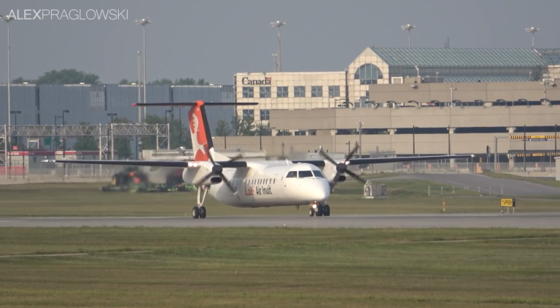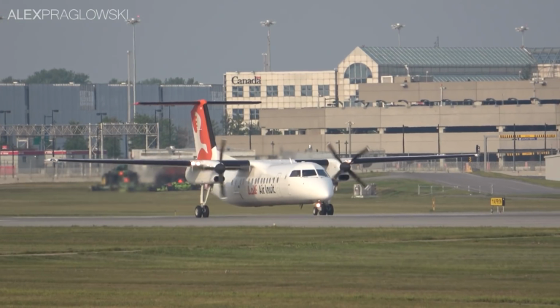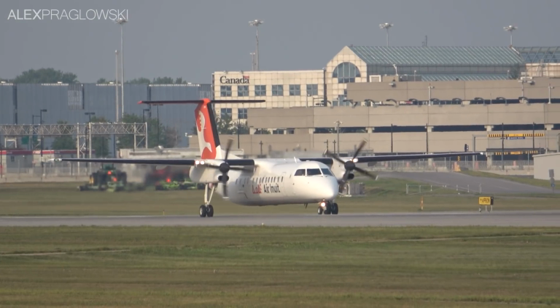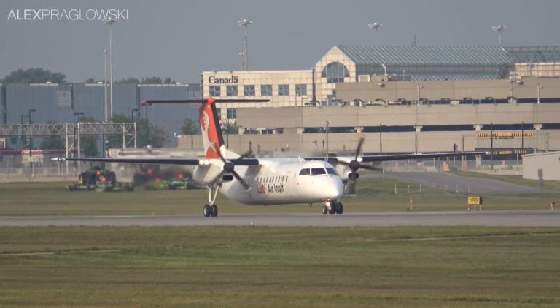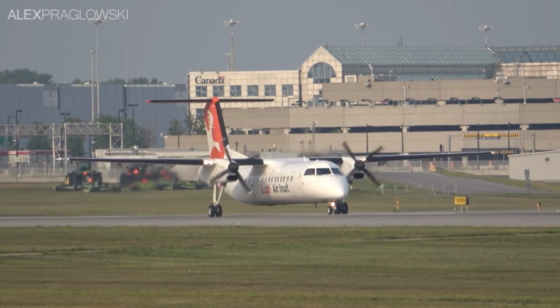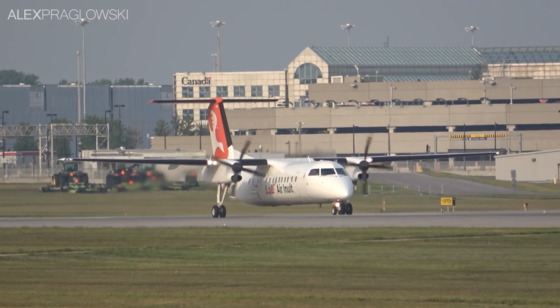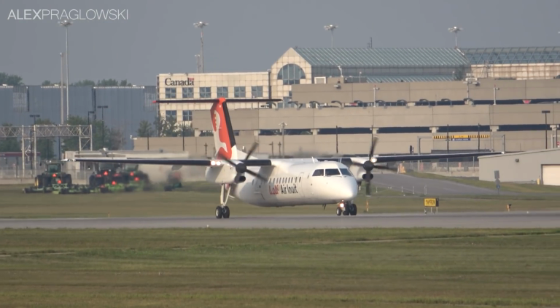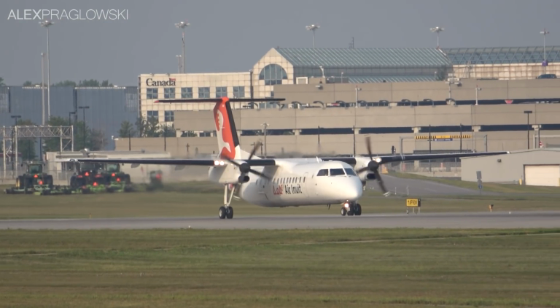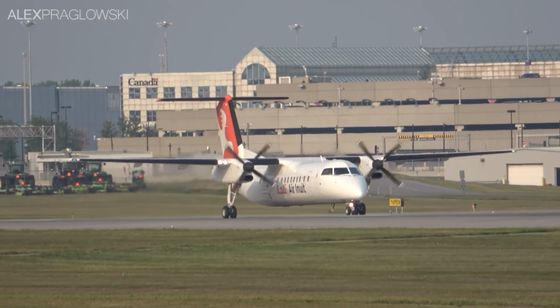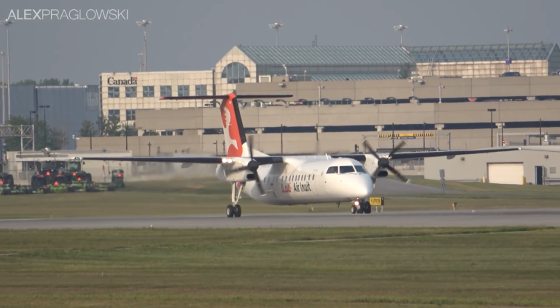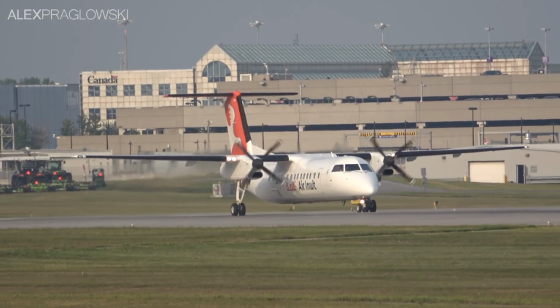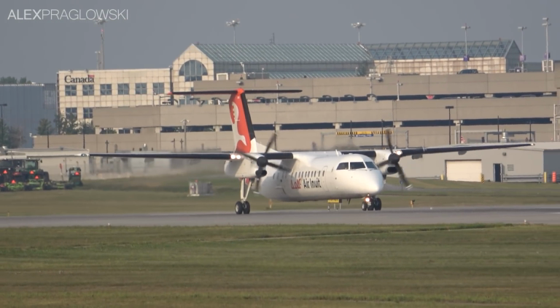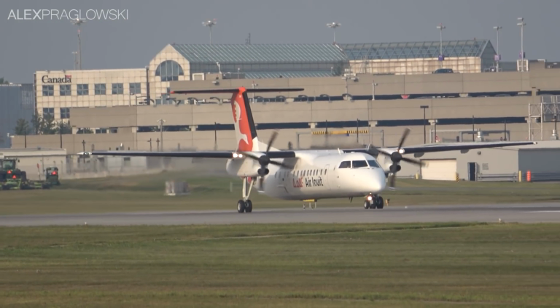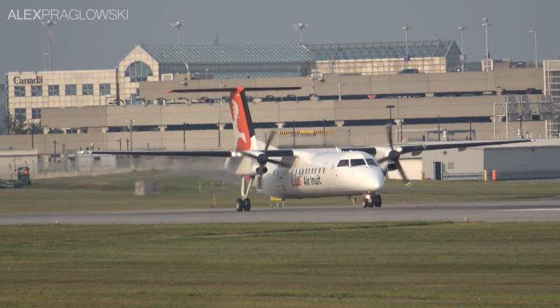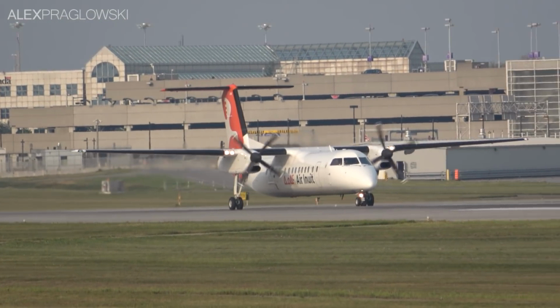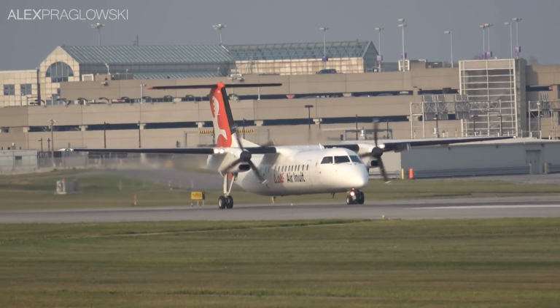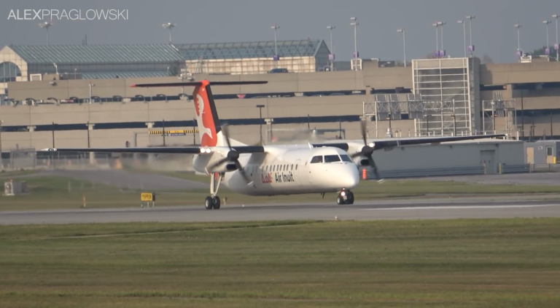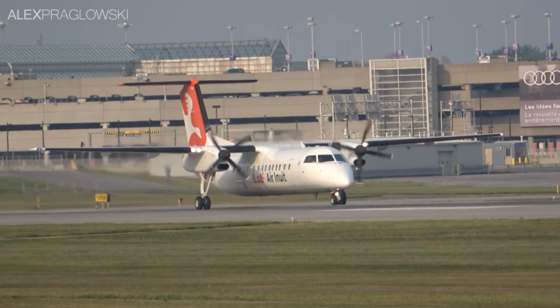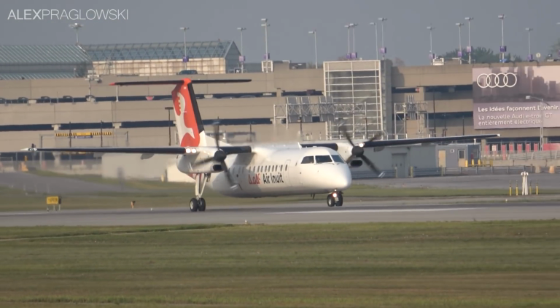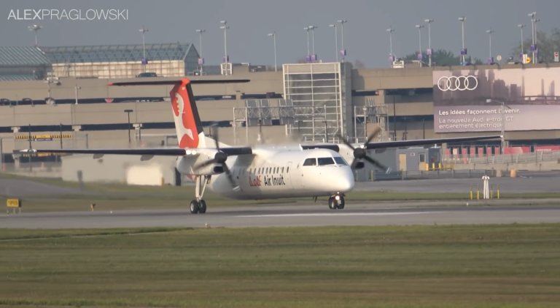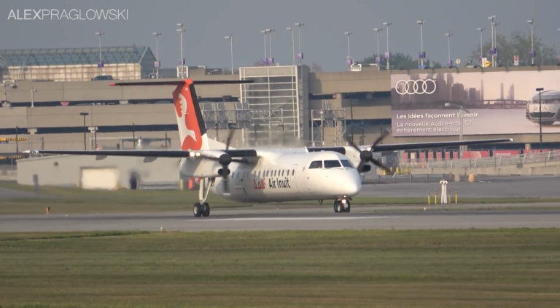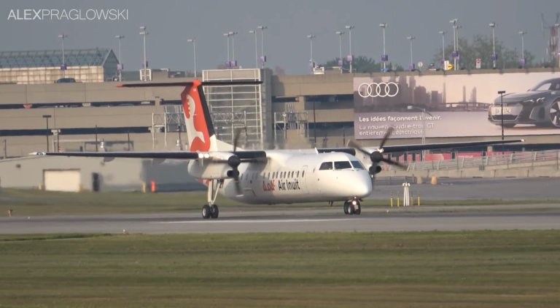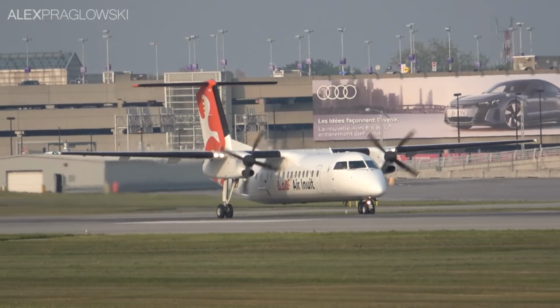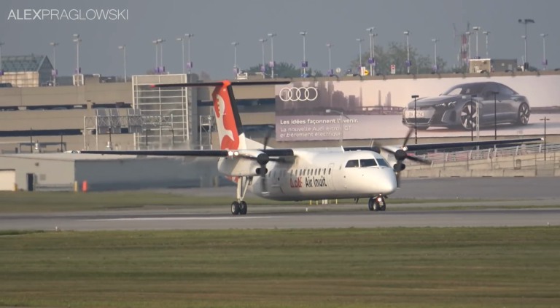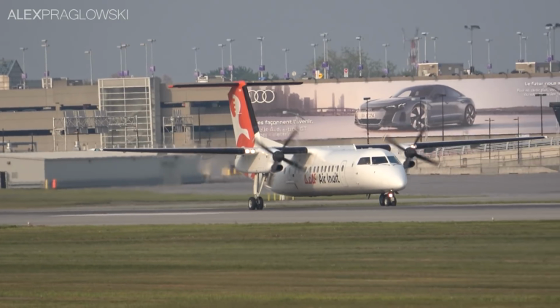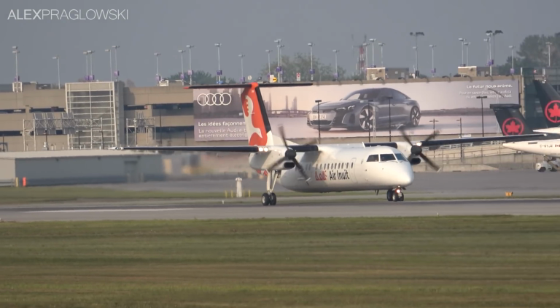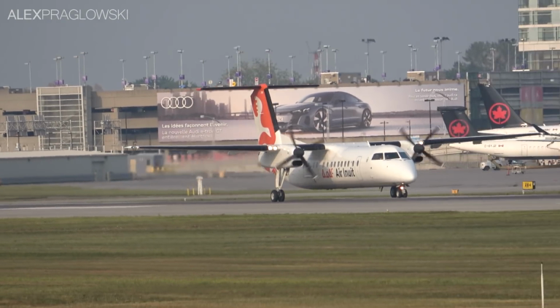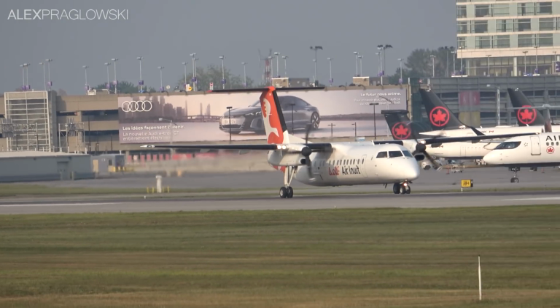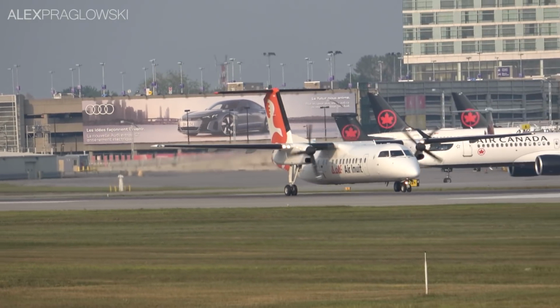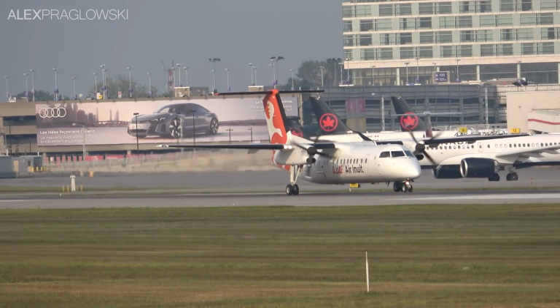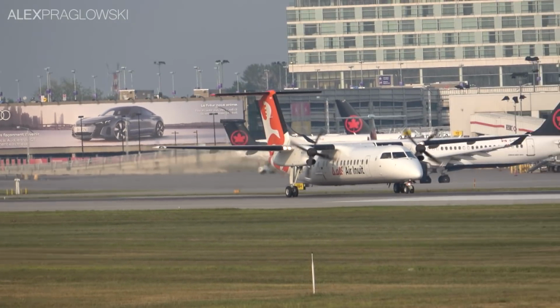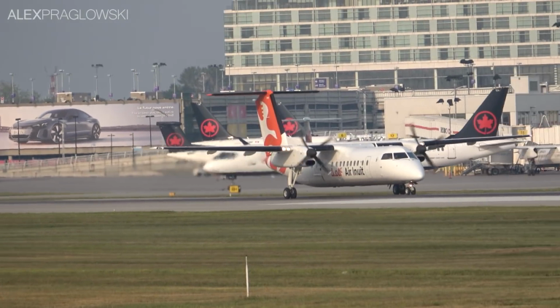Now all of this may seem incredibly specific, but it's these airplanes that you'll find at the vast majority of Canadian airports, whether they're operating scheduled, charter, or cargo flights.